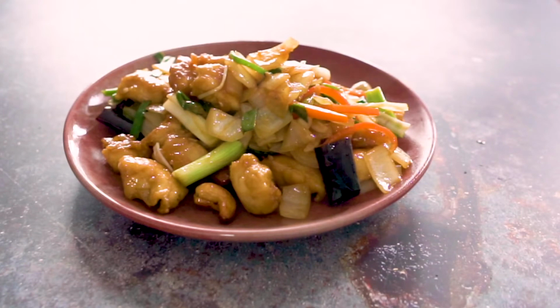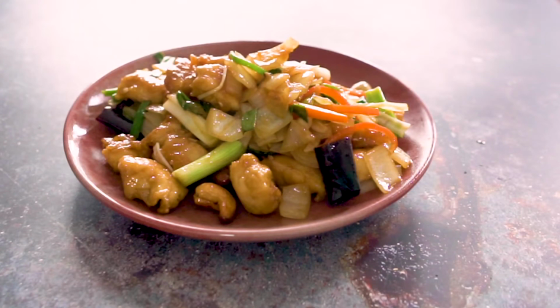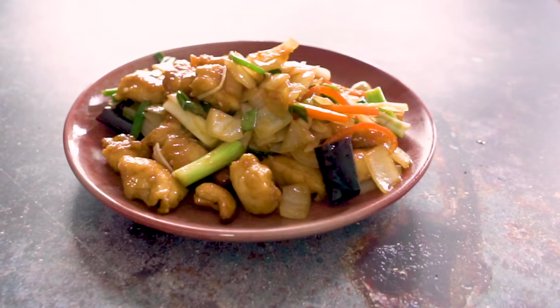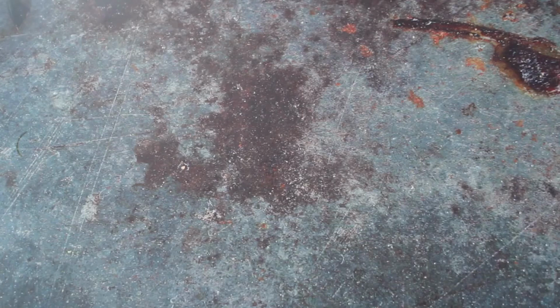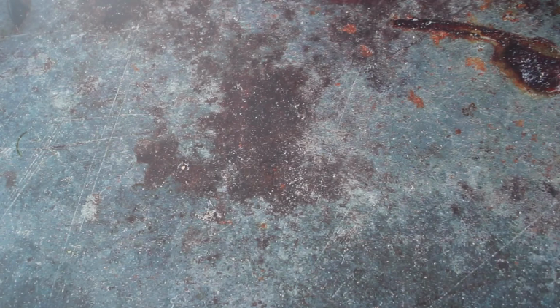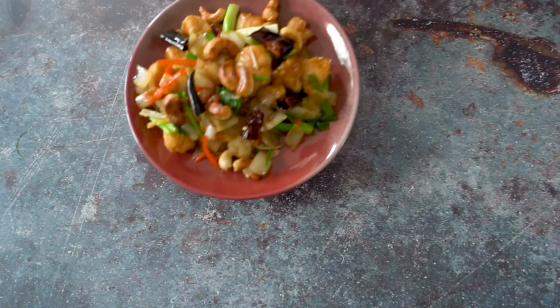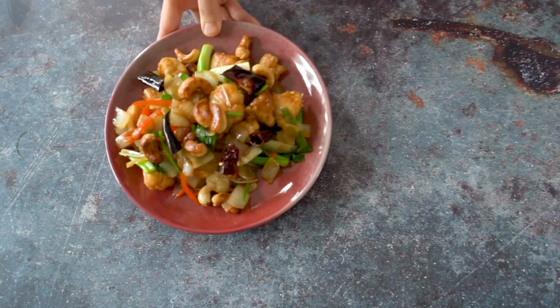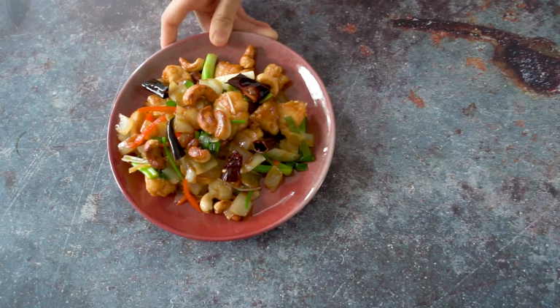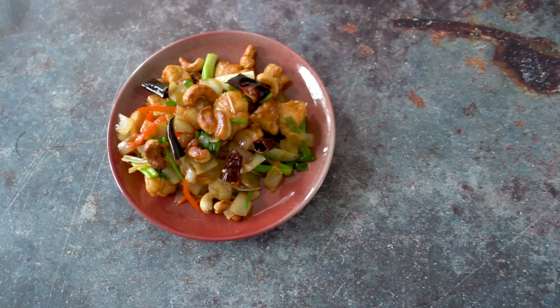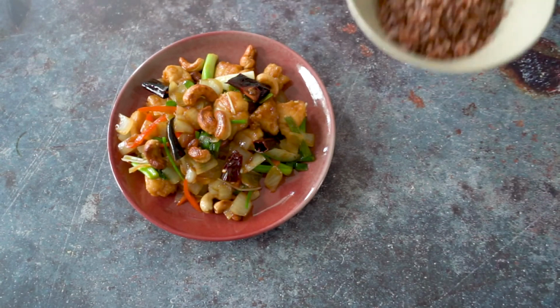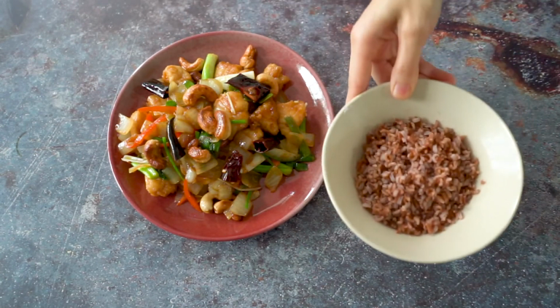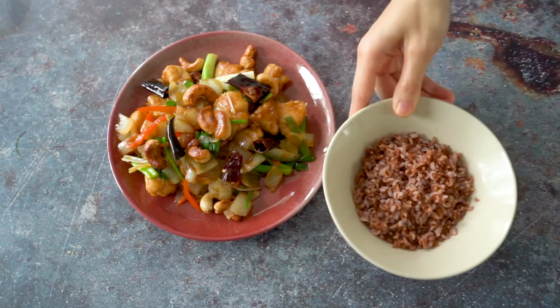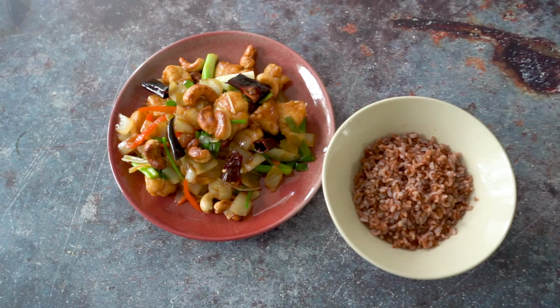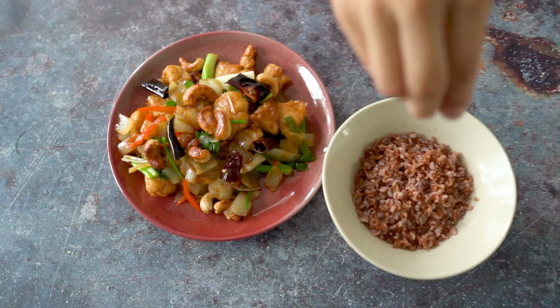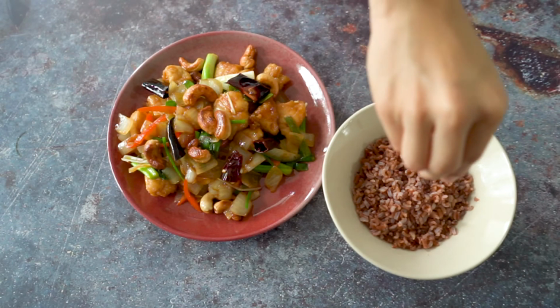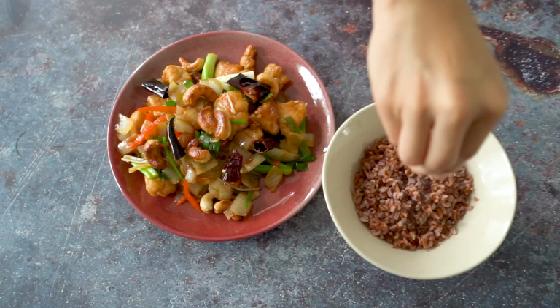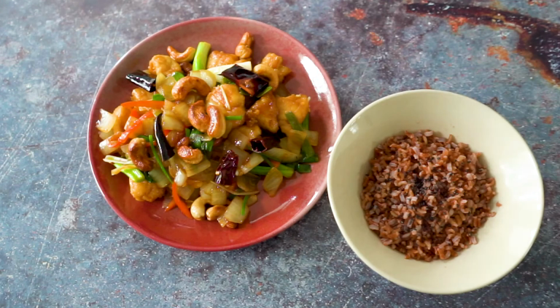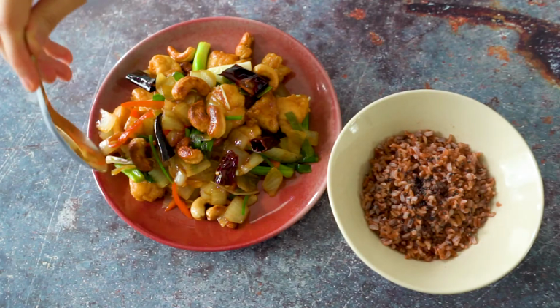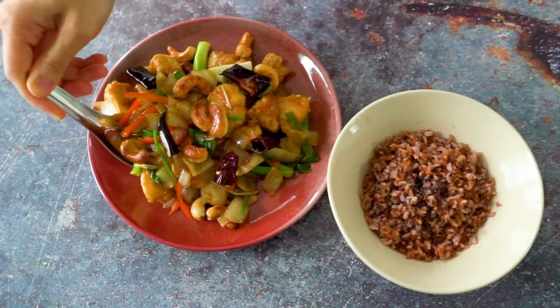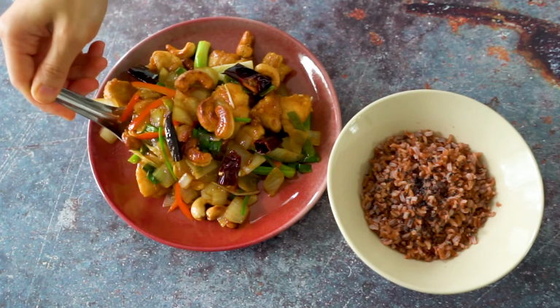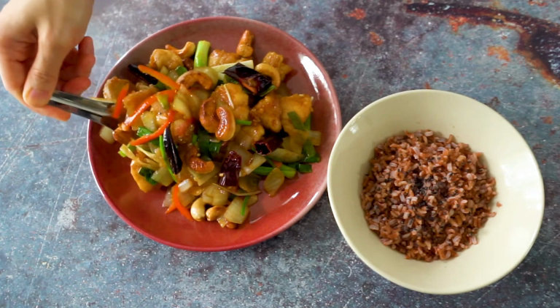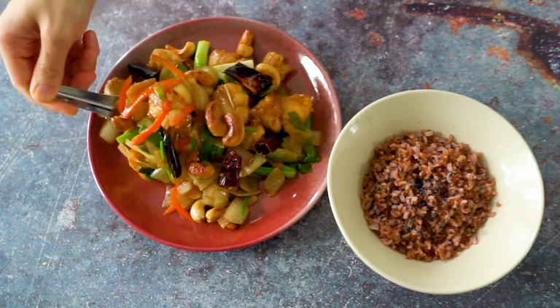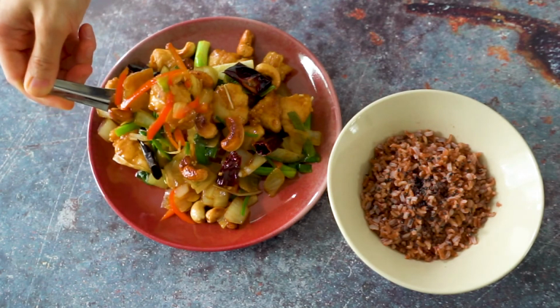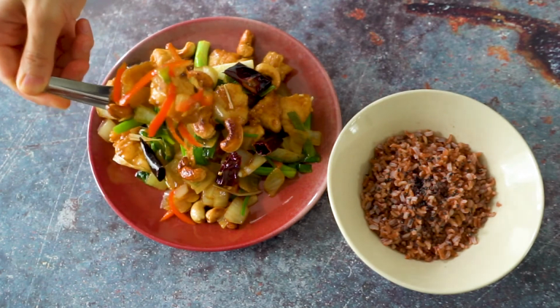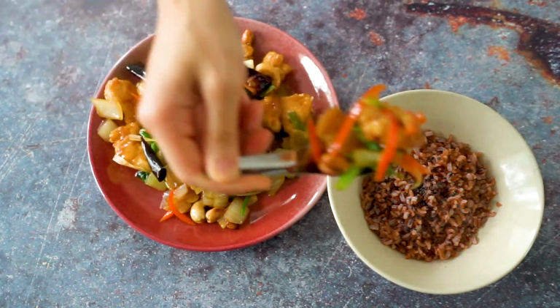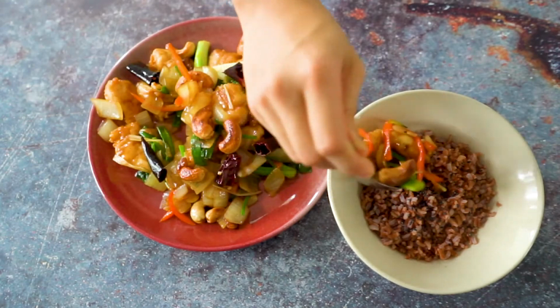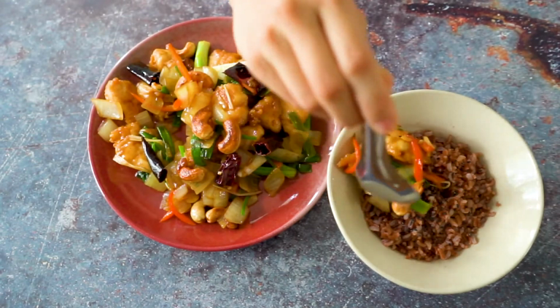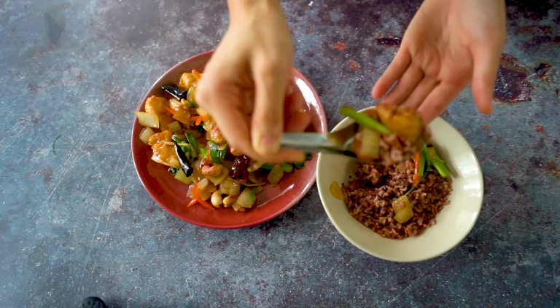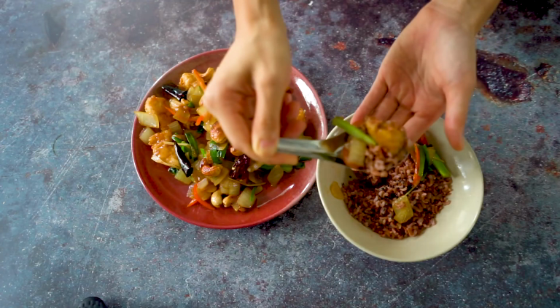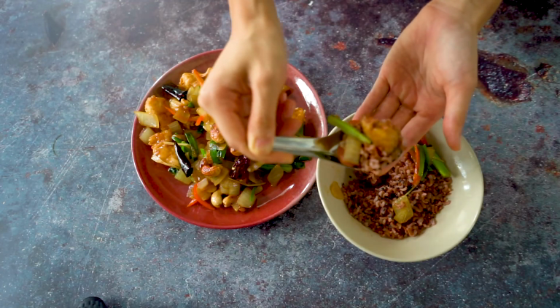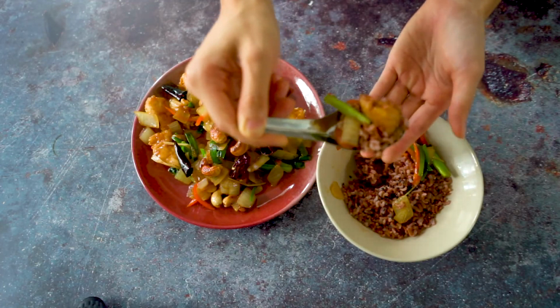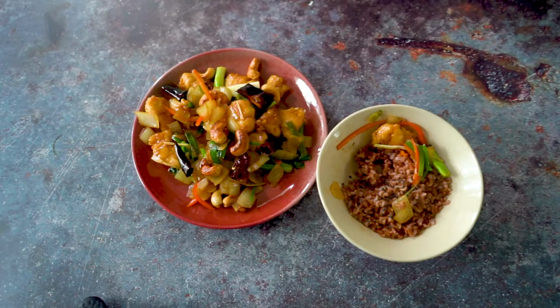If you'd like to learn more about Thai cooking, I provide a basic Thai cooking class where you can get it for free under this video along with the recipe. Enjoy the meal and we'll see you next time. Thank you so much!